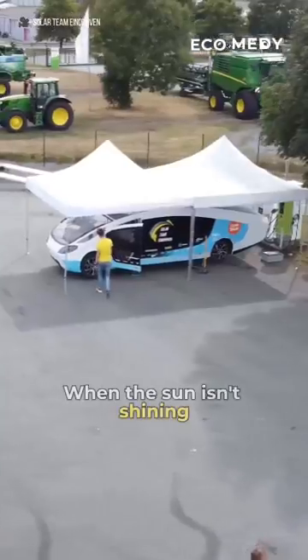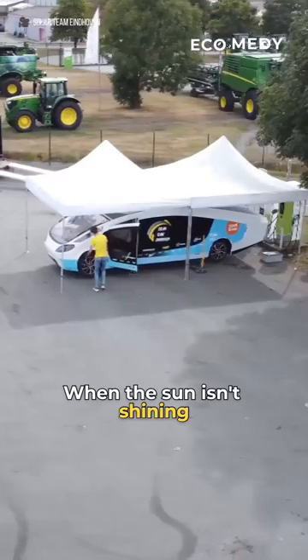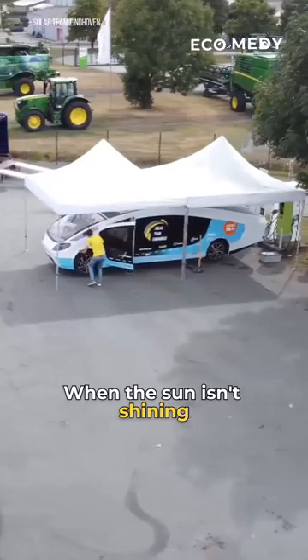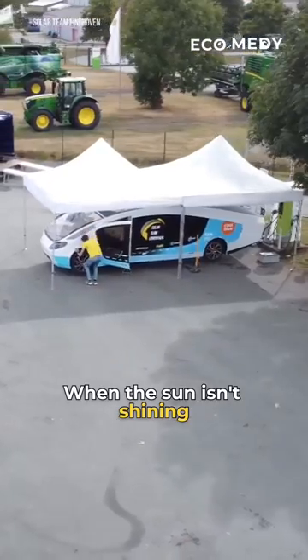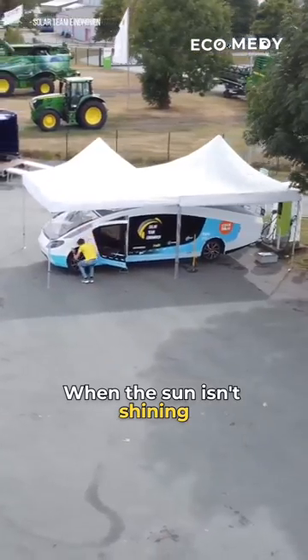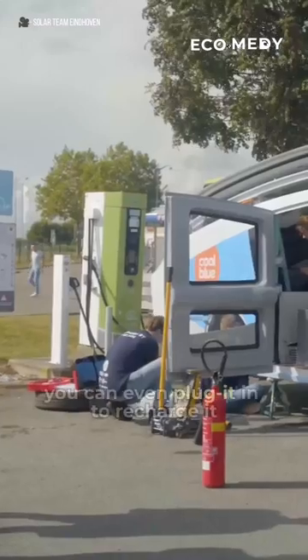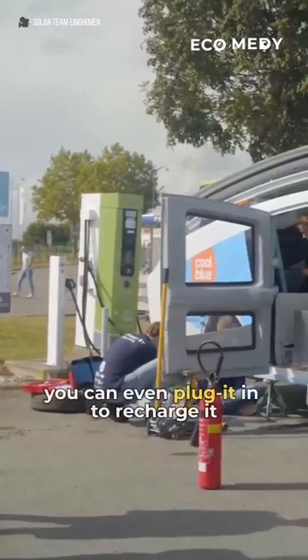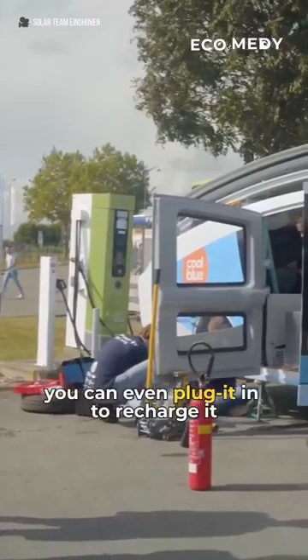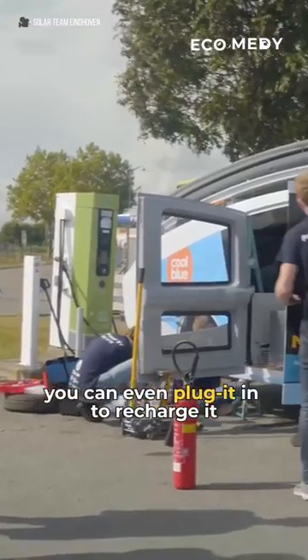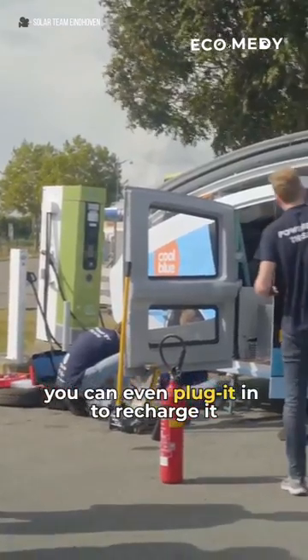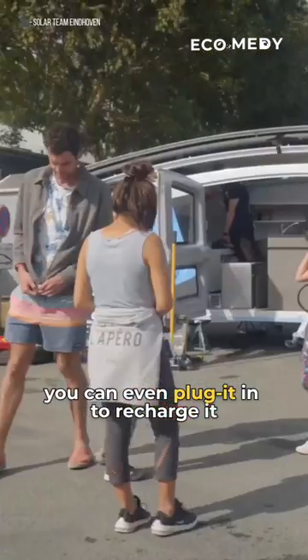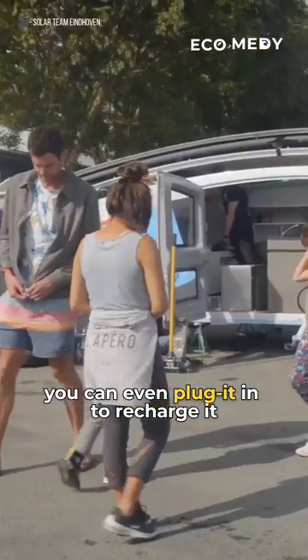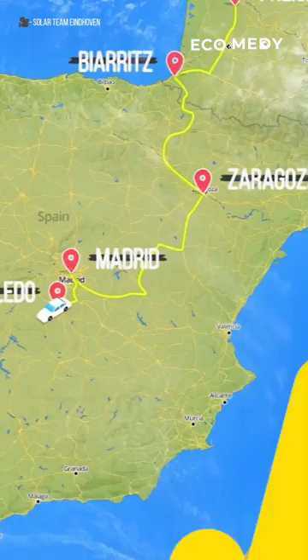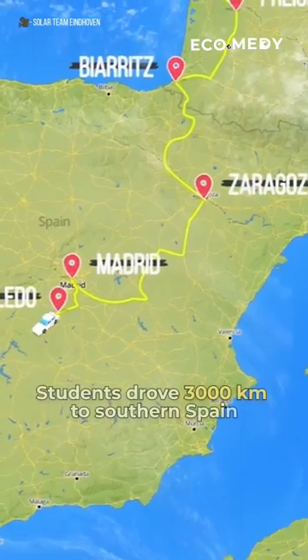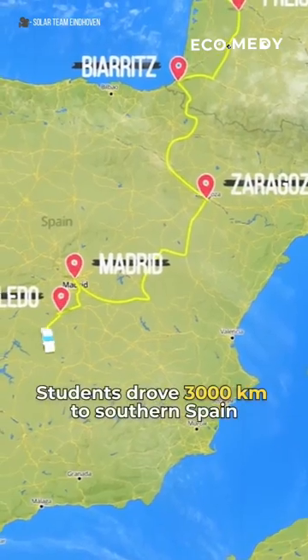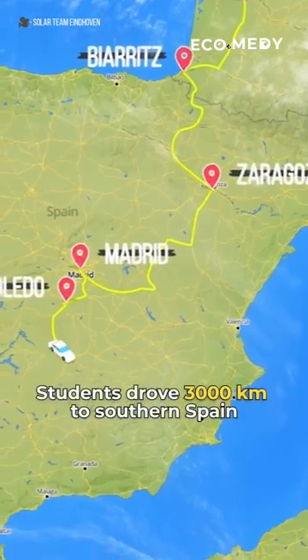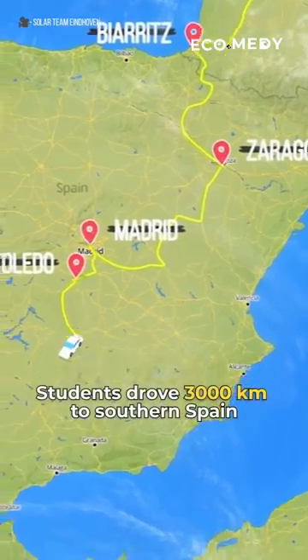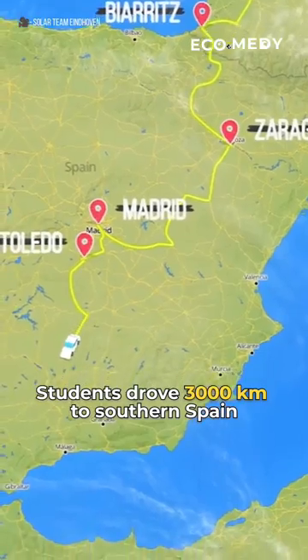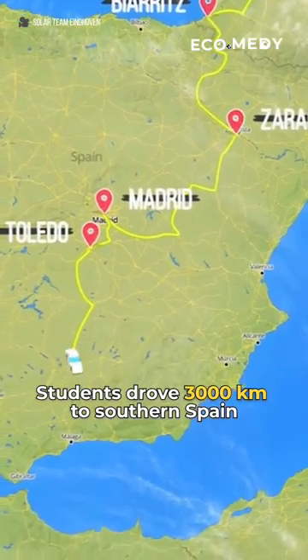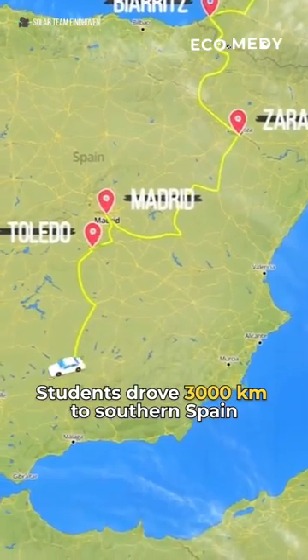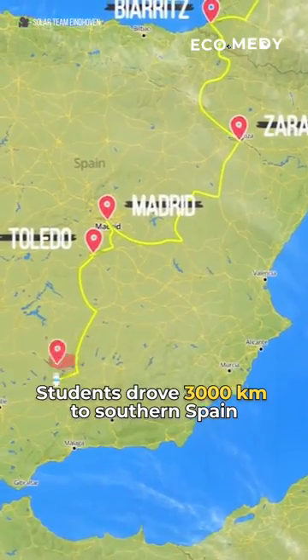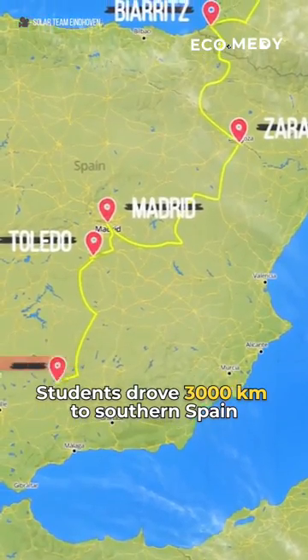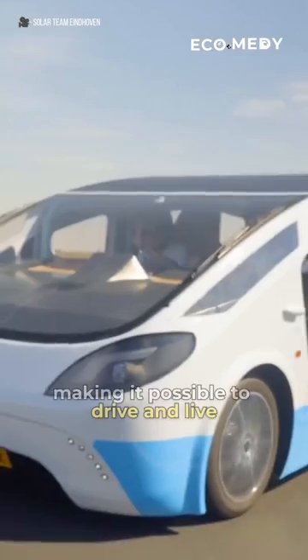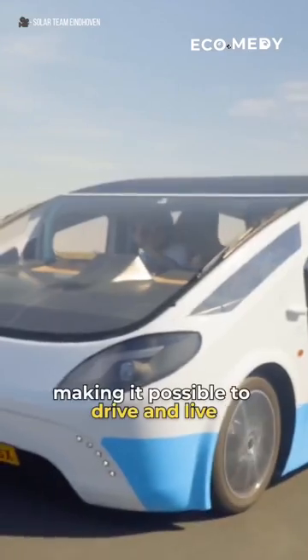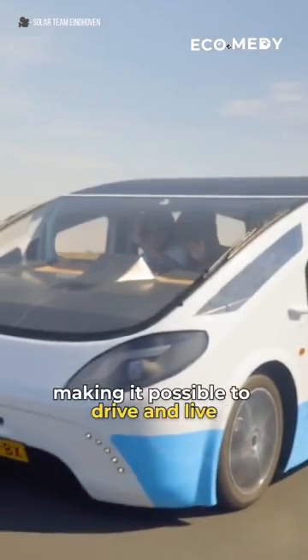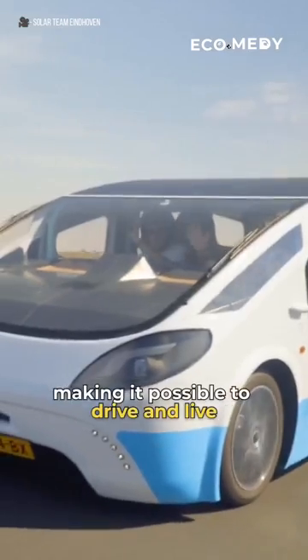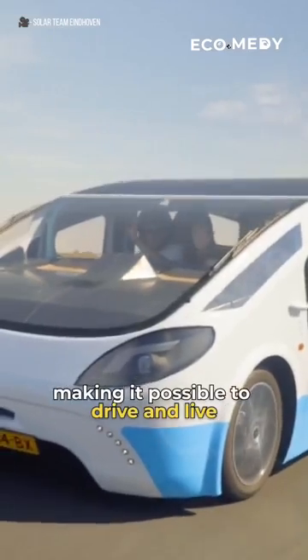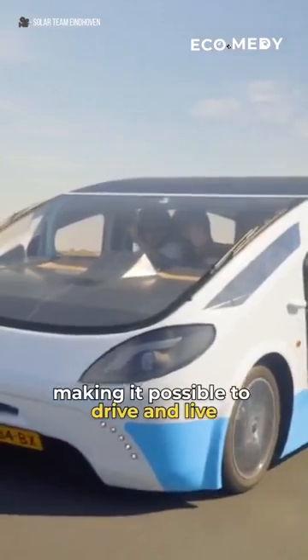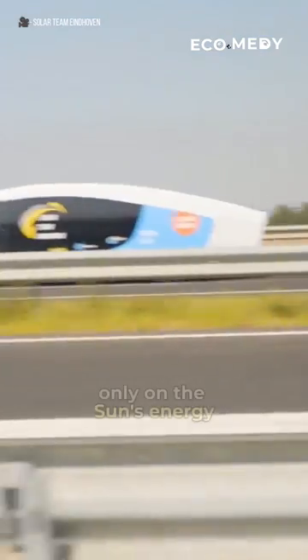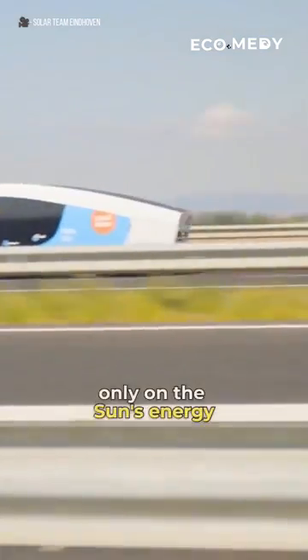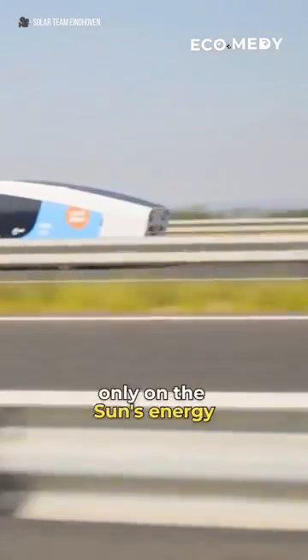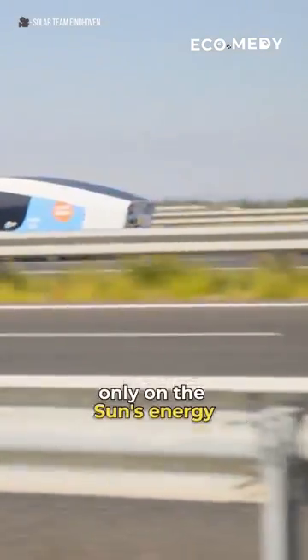When the sun isn't shining, you can even plug it in to recharge it. Students drove 3,000 kilometers to southern Spain, making it possible to drive and live only on the sun's energy.